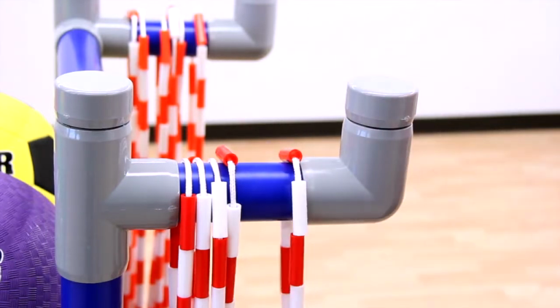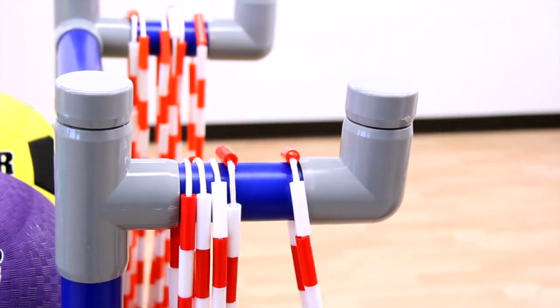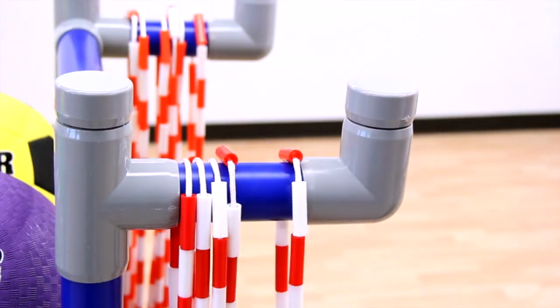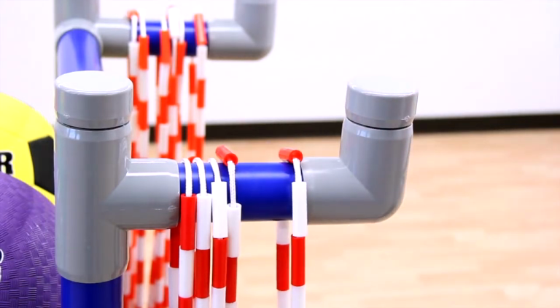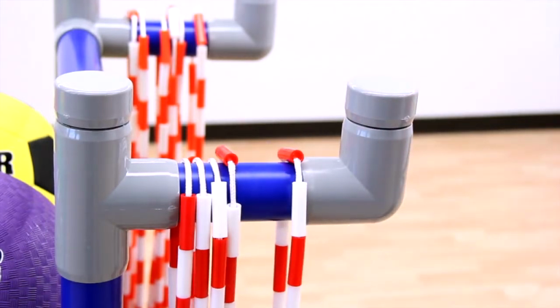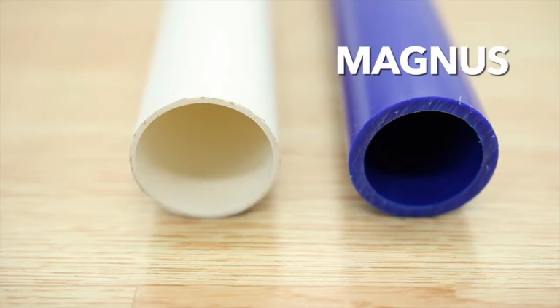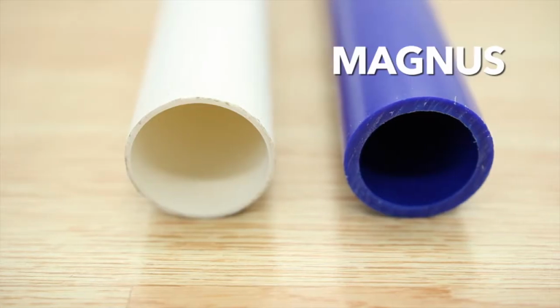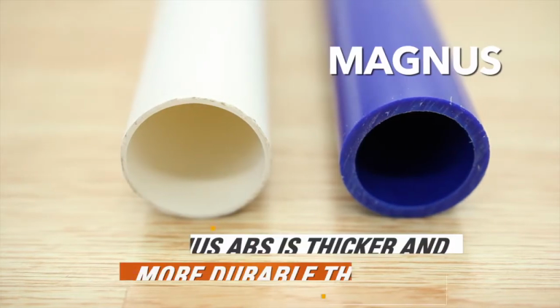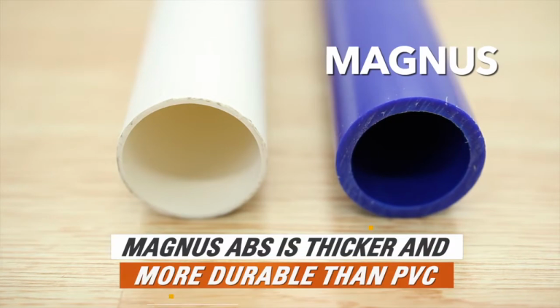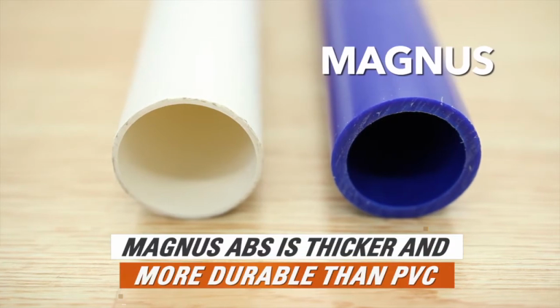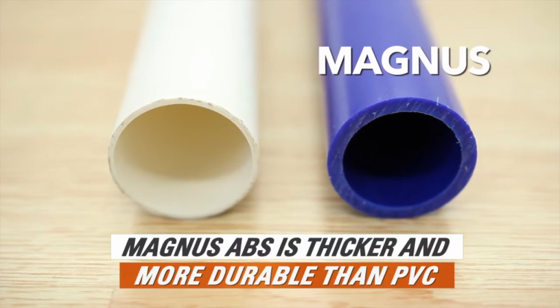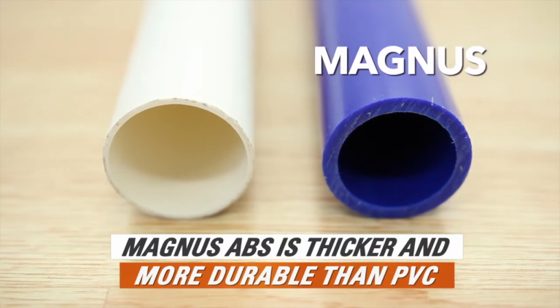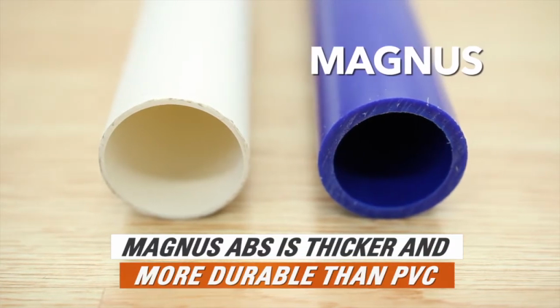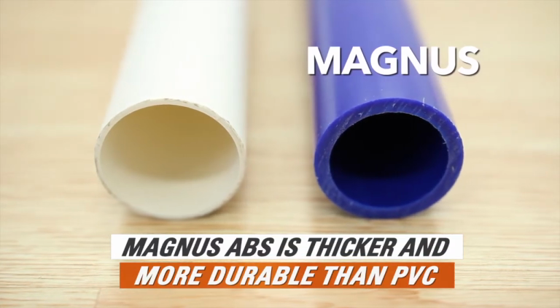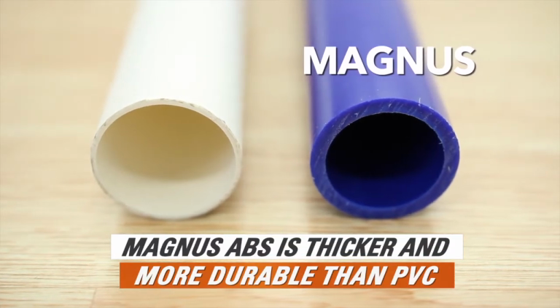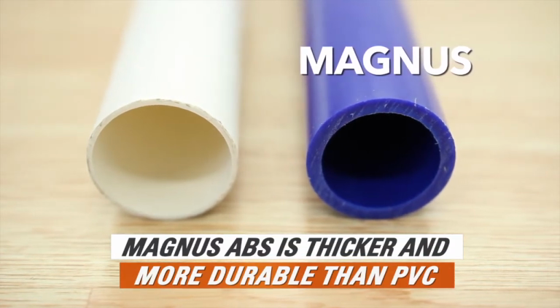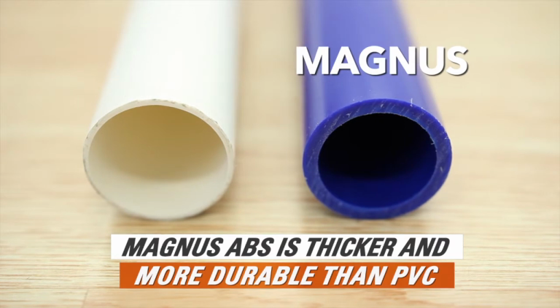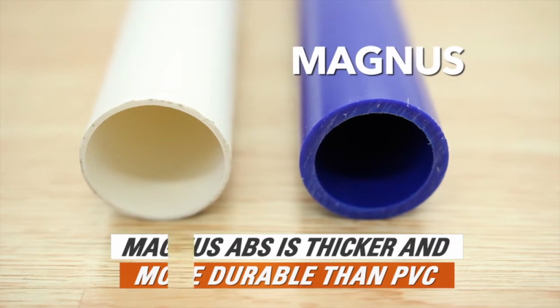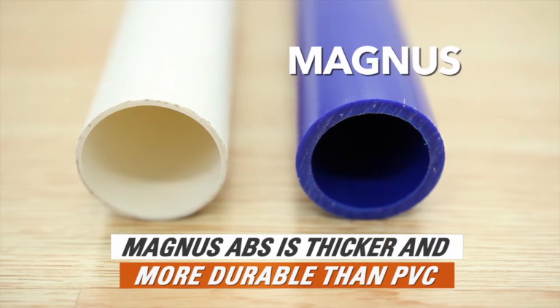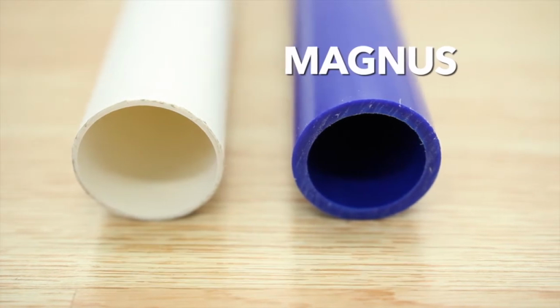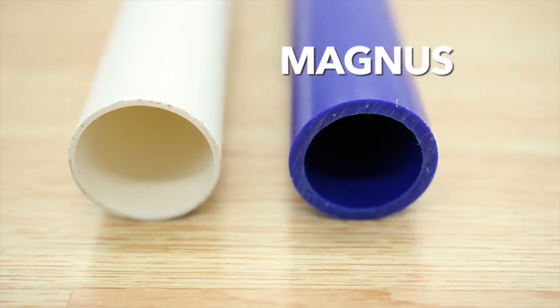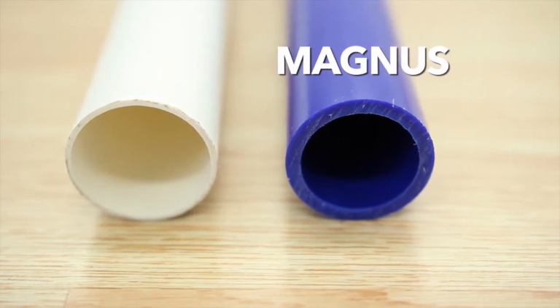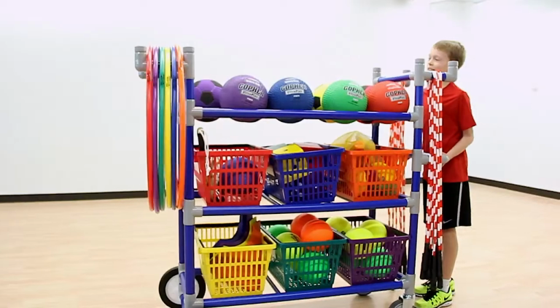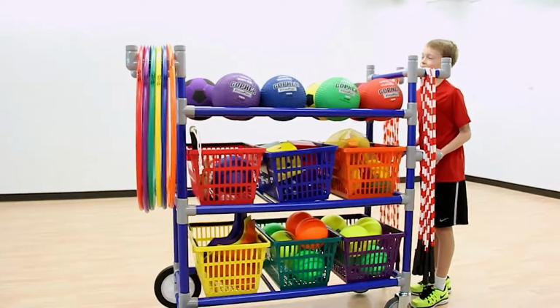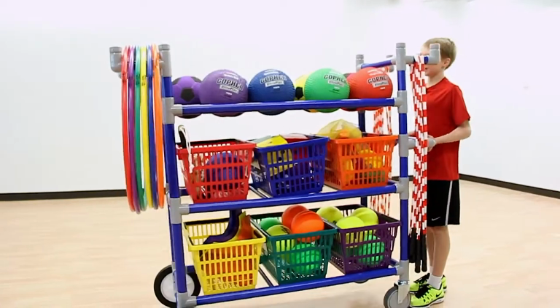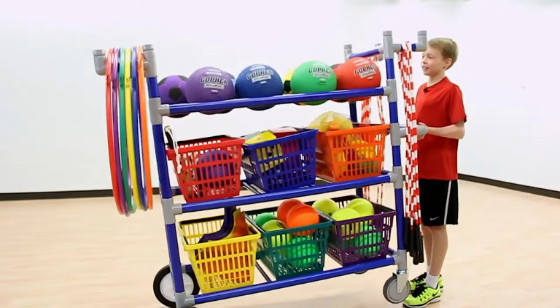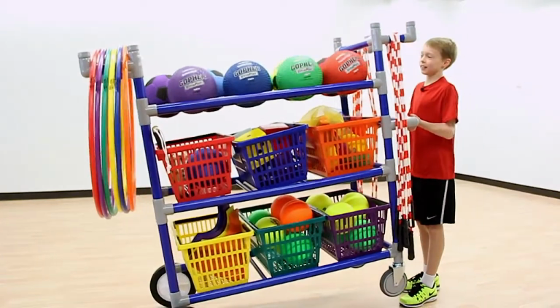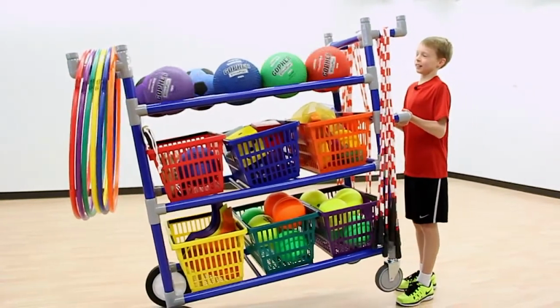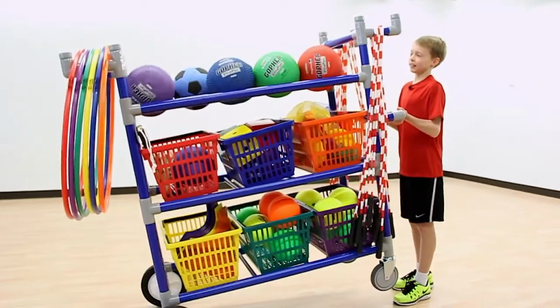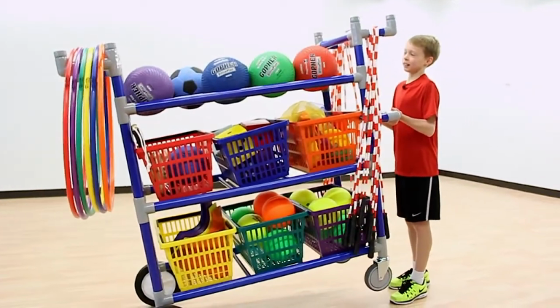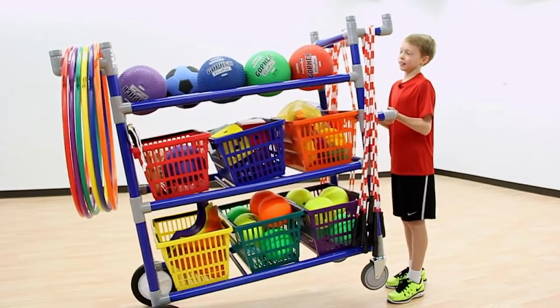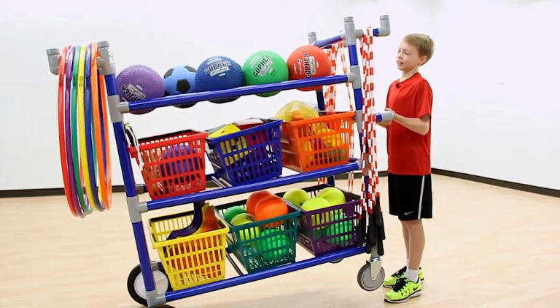All Gopher Magnus storage carts and racks are made of thick ABS plastic that's incredibly durable, surprisingly lightweight — even I can lift it — and rough proof.